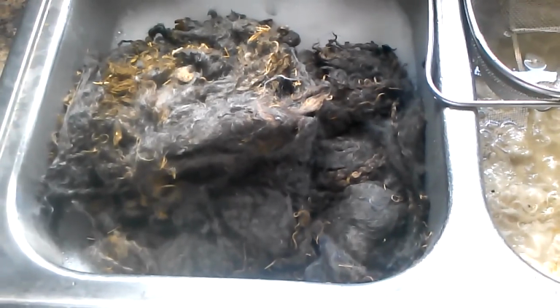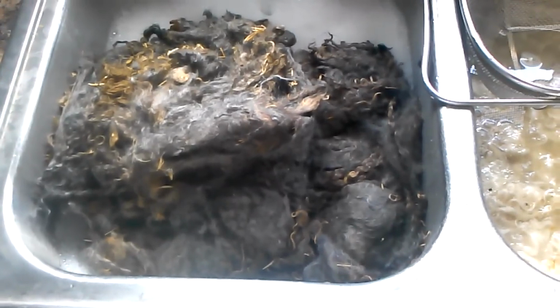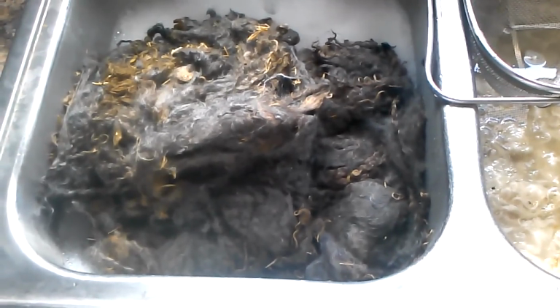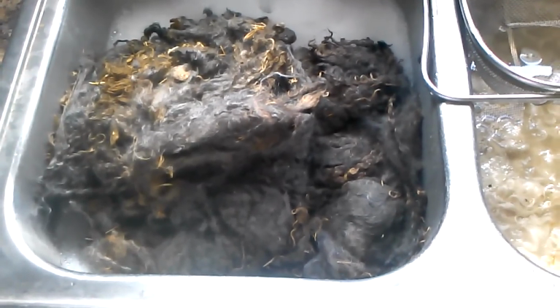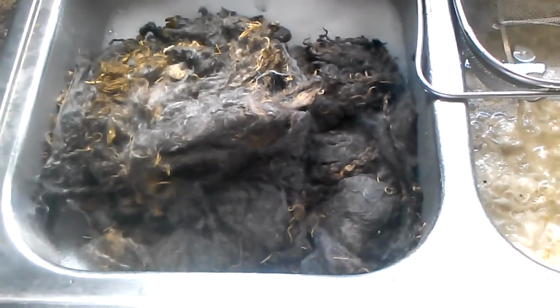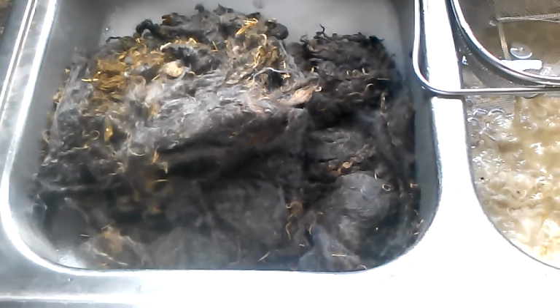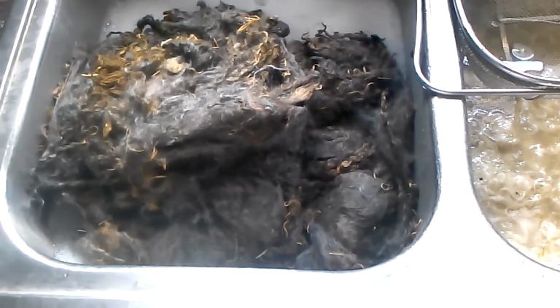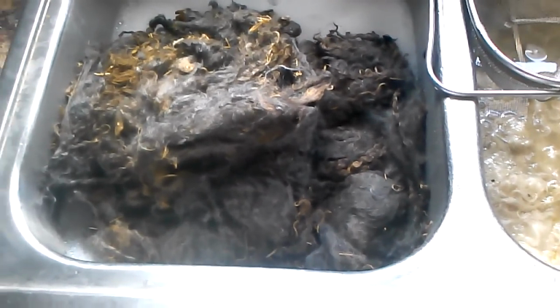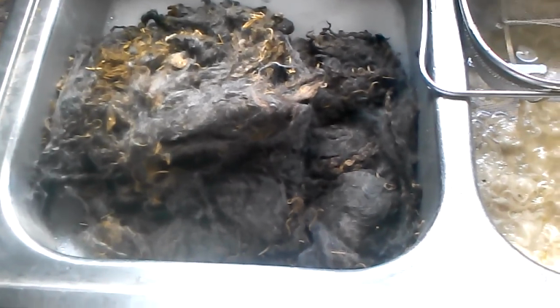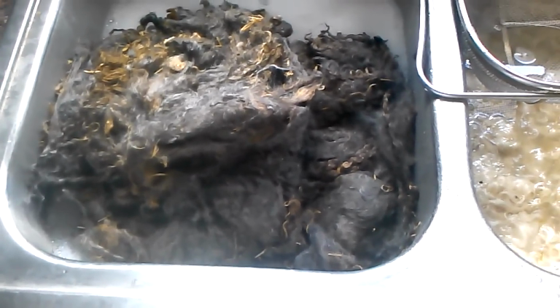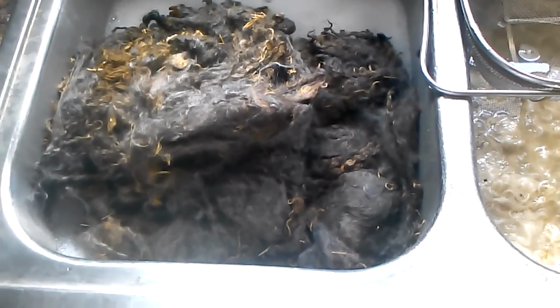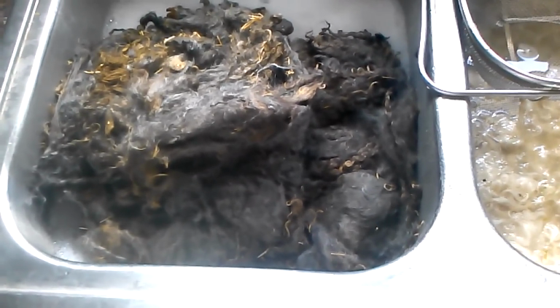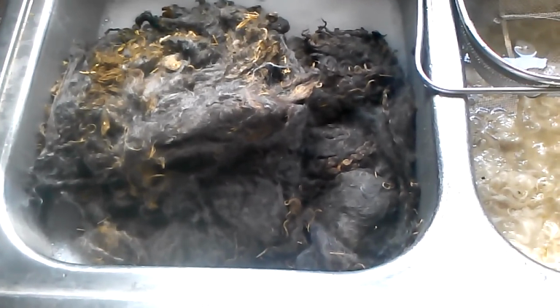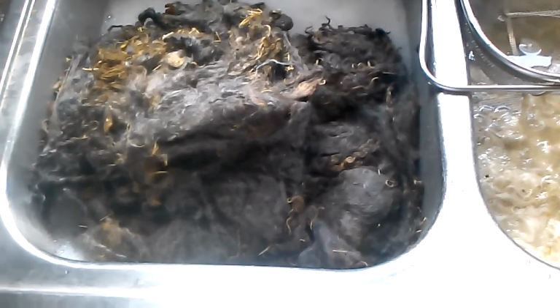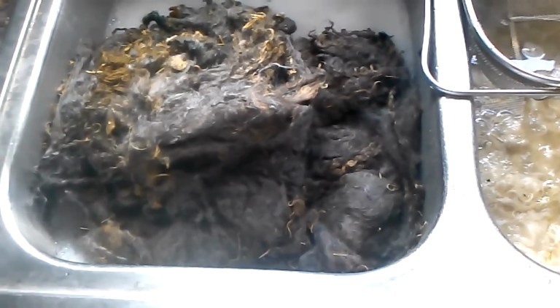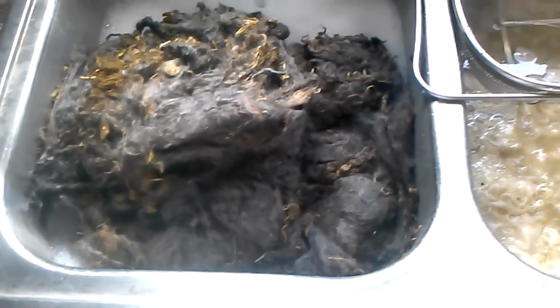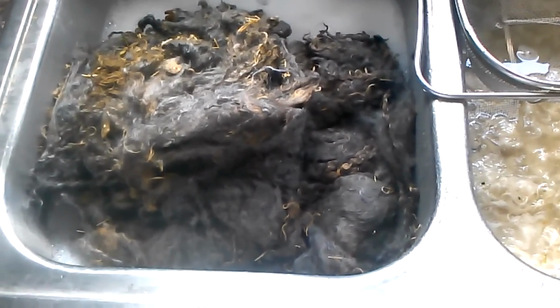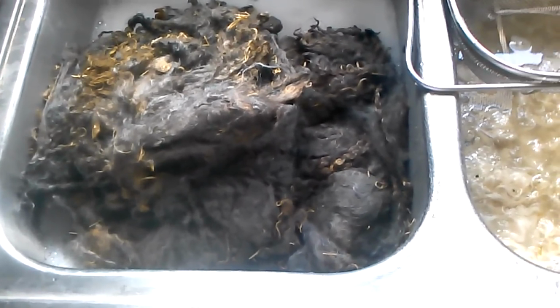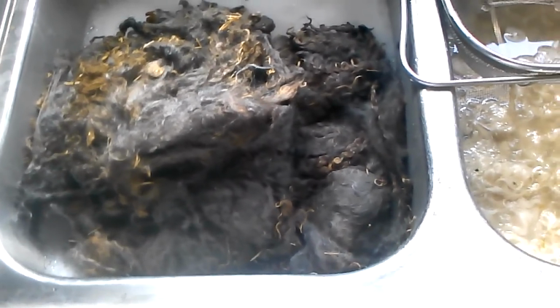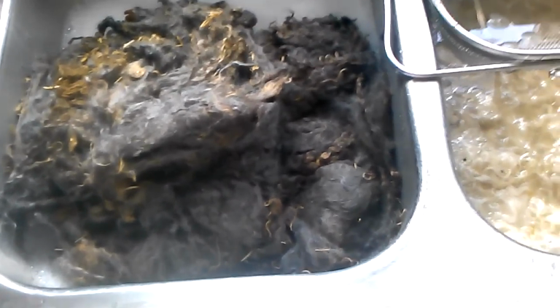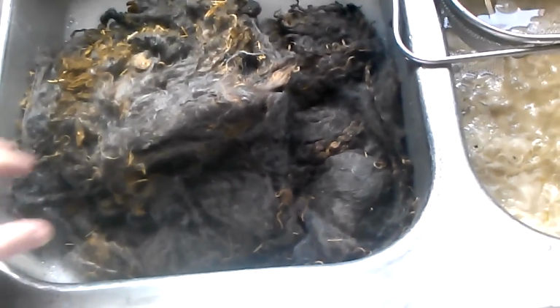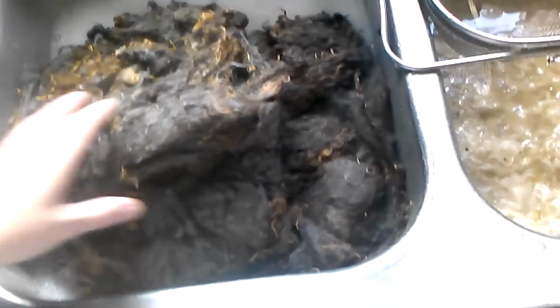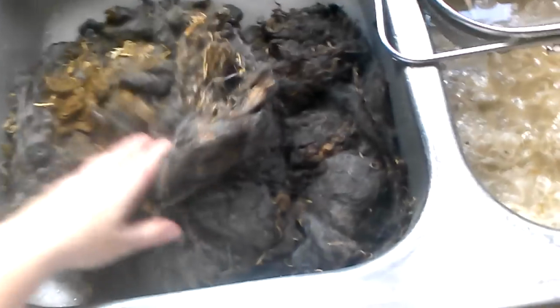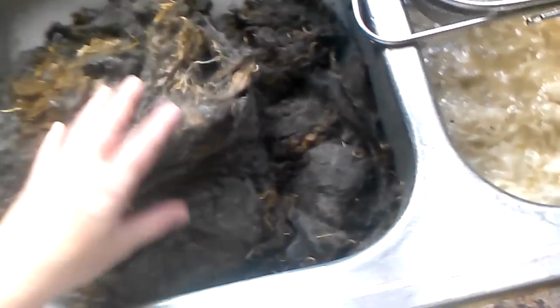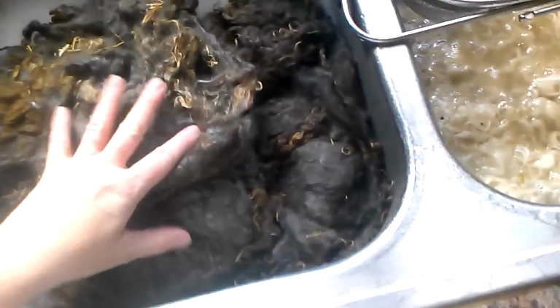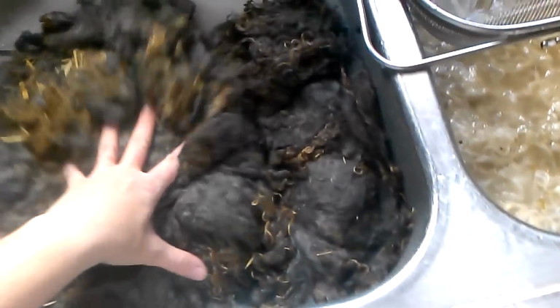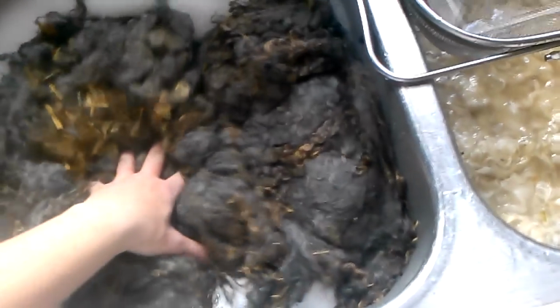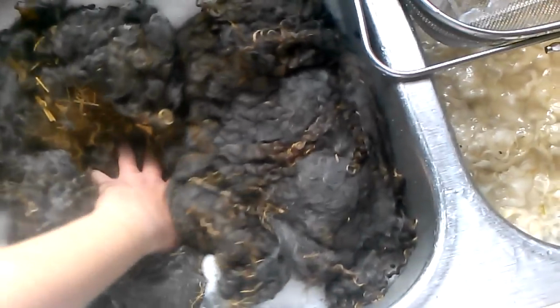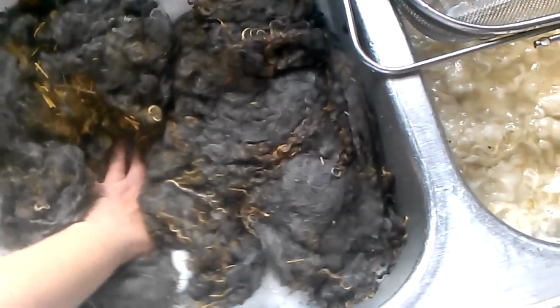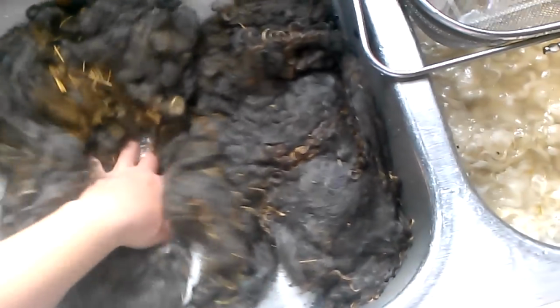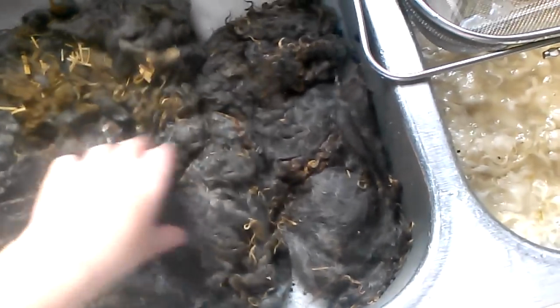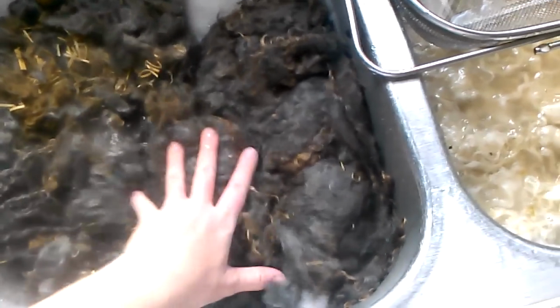Hey guys, we've got so much turned on right now, I hope you can hear me. This is the baby mohair, the kid mohair from Cheryl.